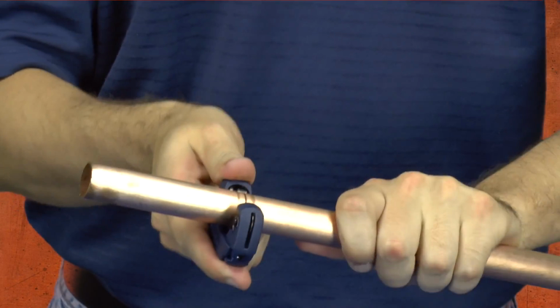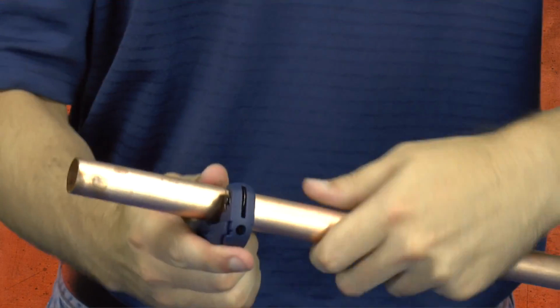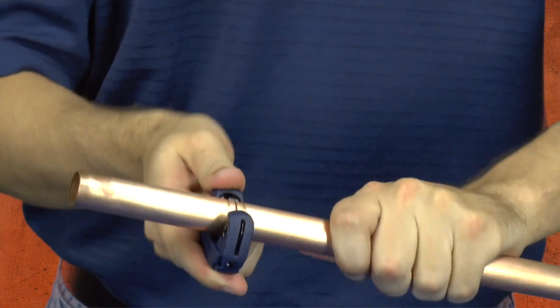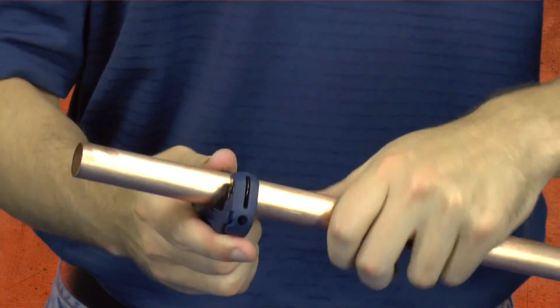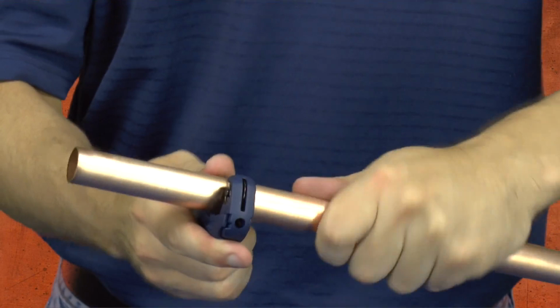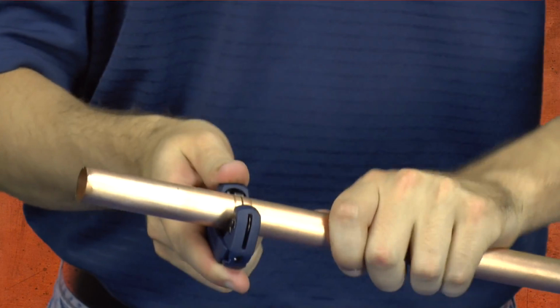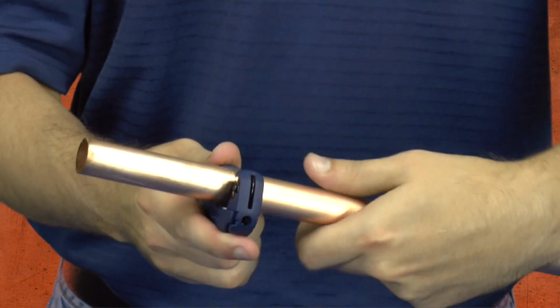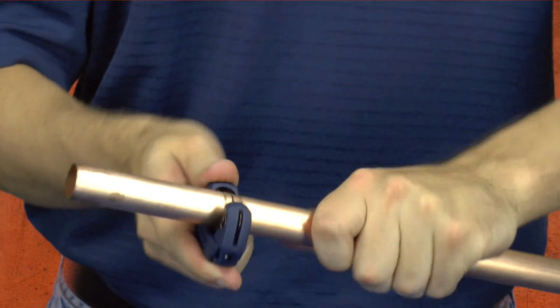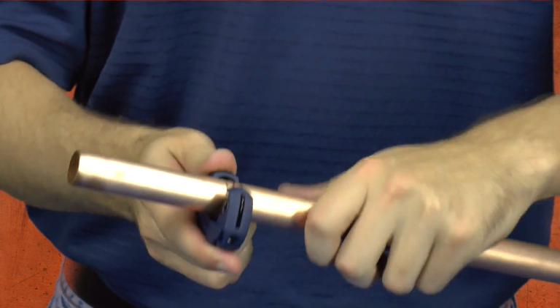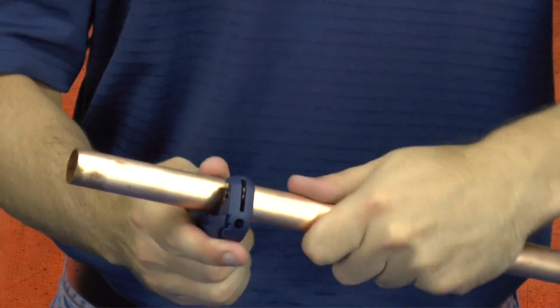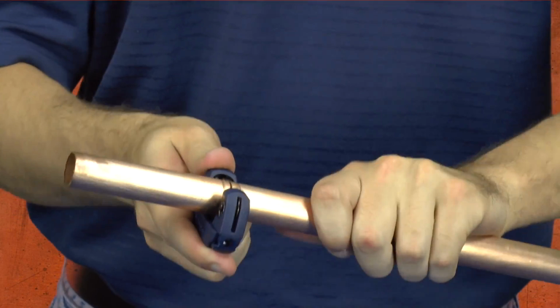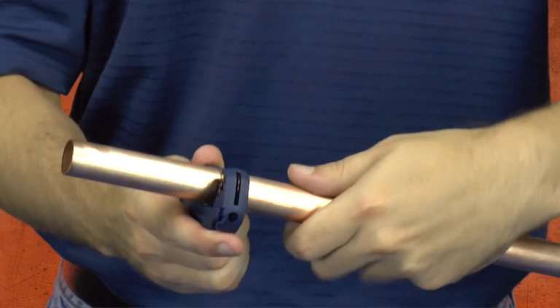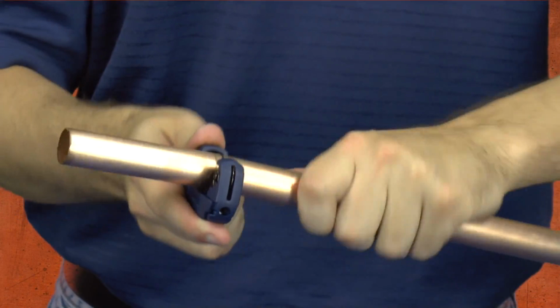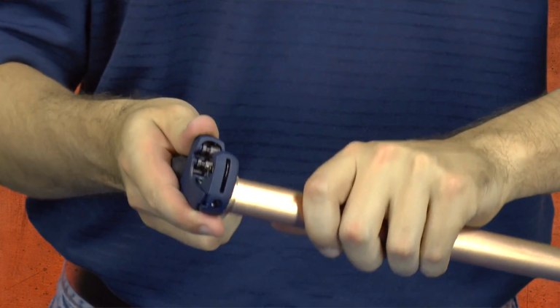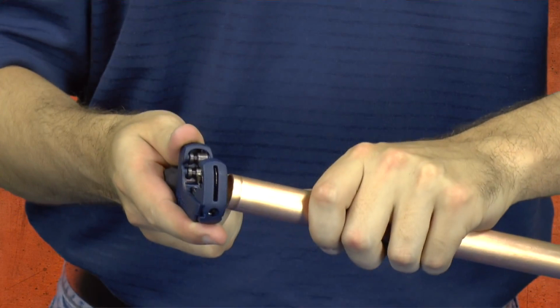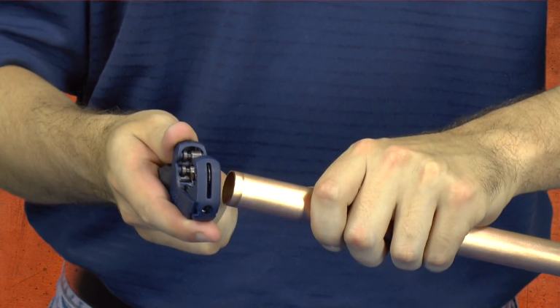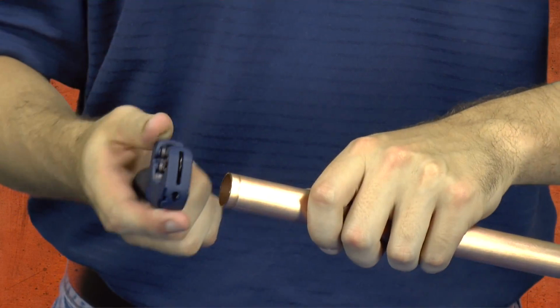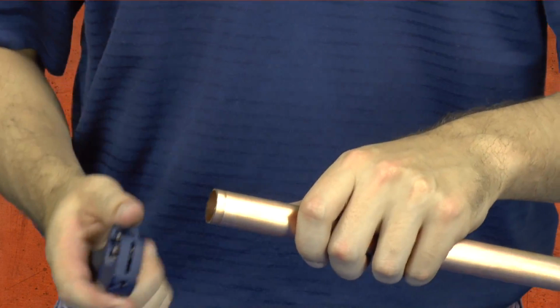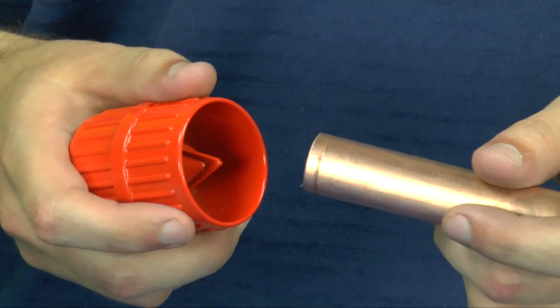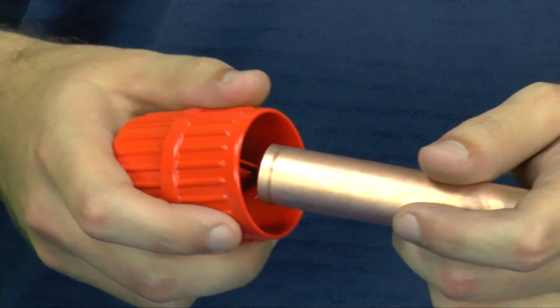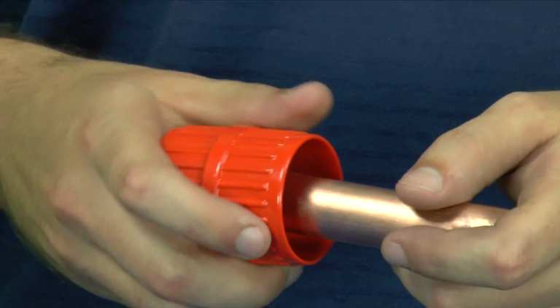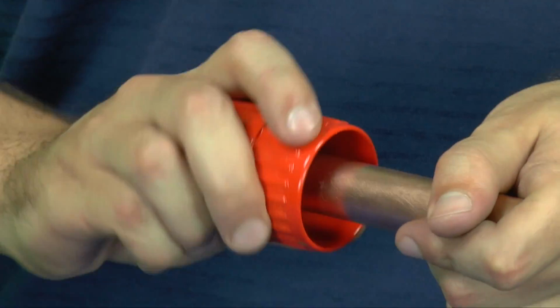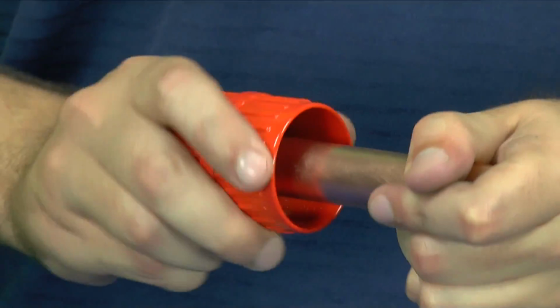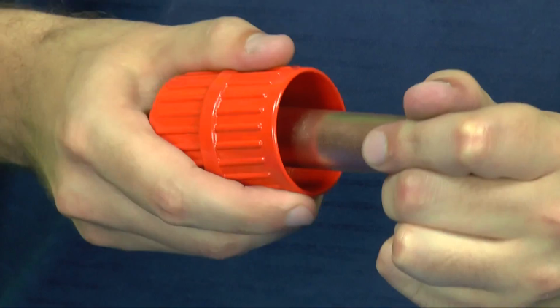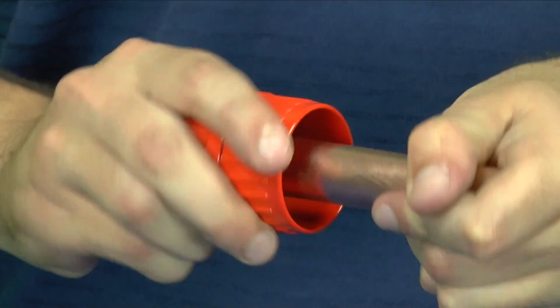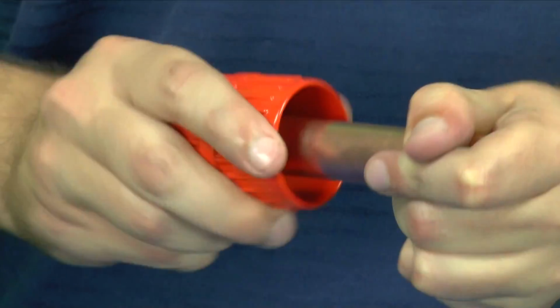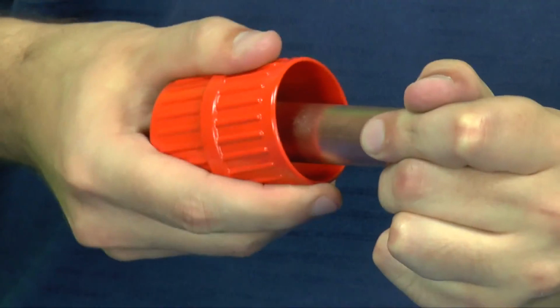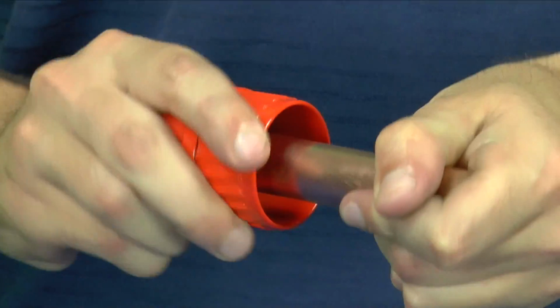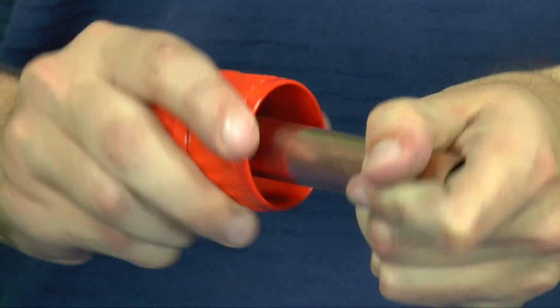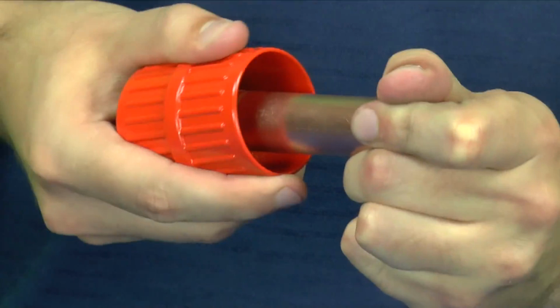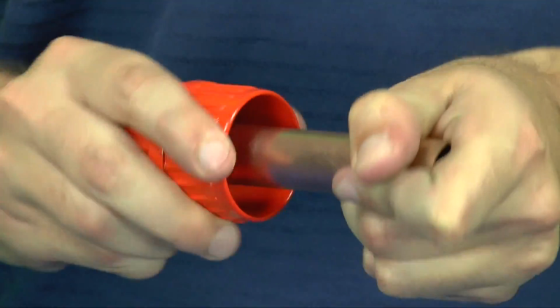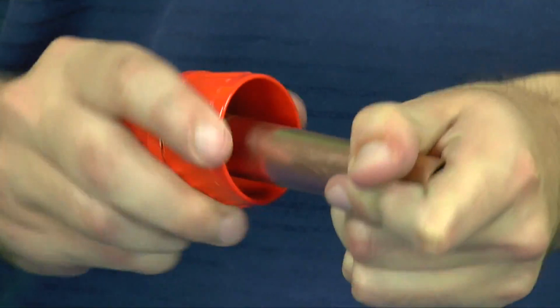Prepare the copper tubing for installation by cutting the tube to proper length using a tubing cutter. Next, use the deburring tool to remove the burr from the inside of the copper tubing.